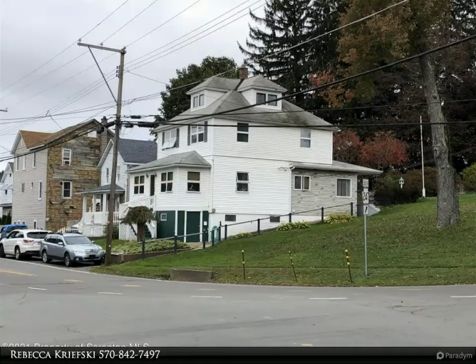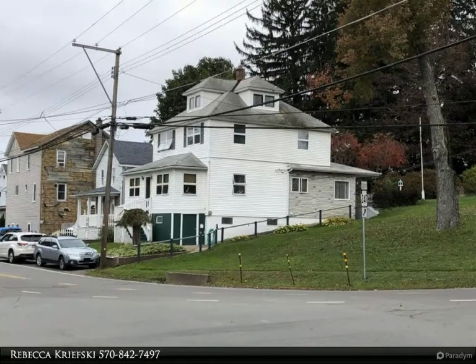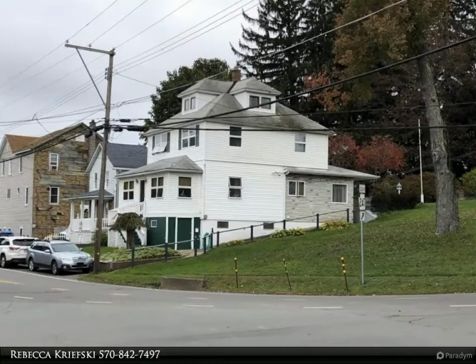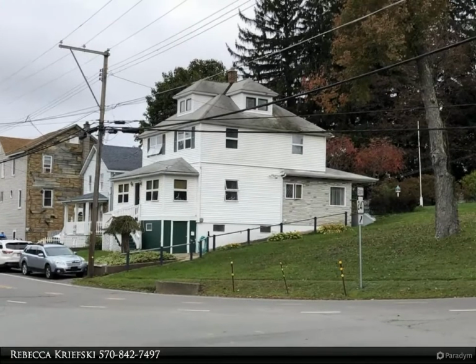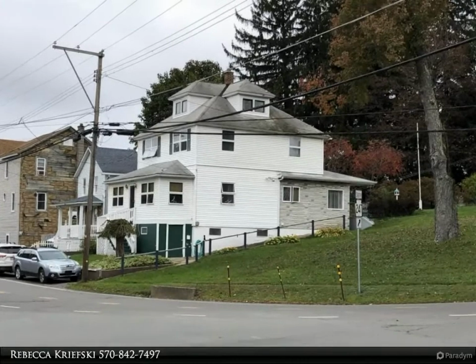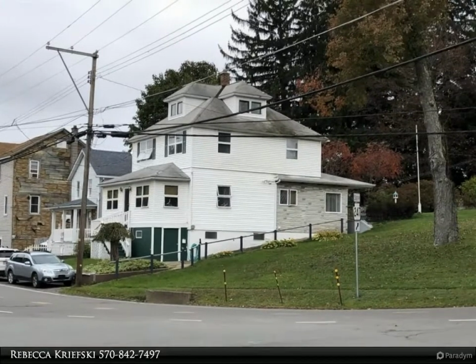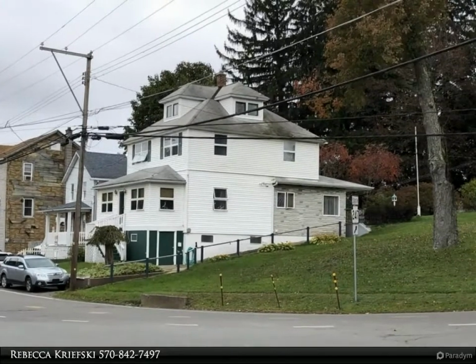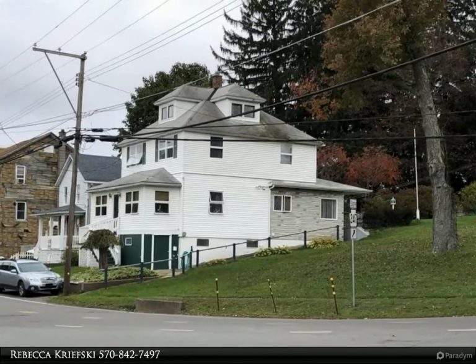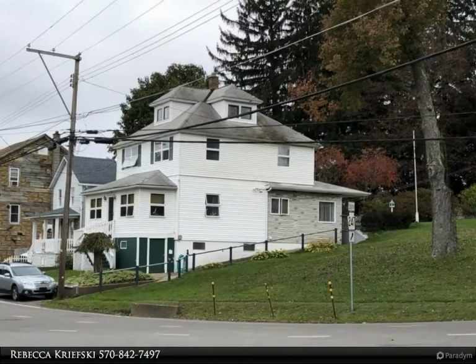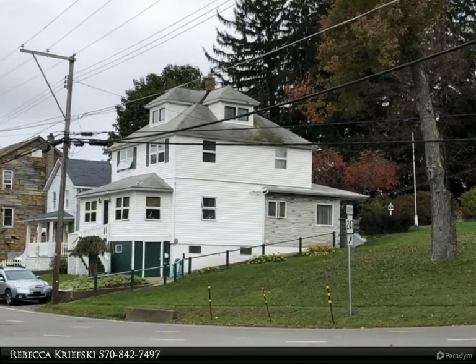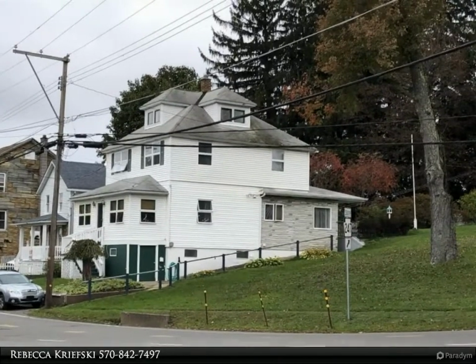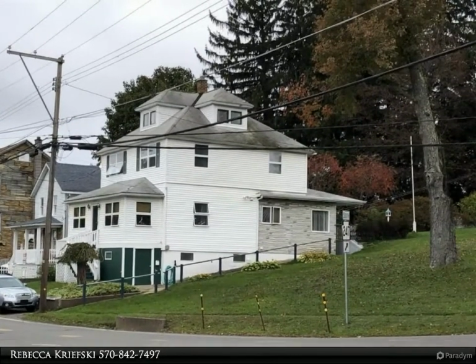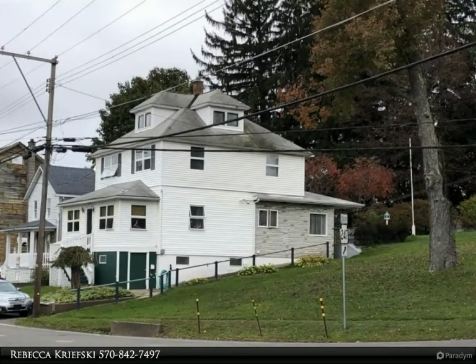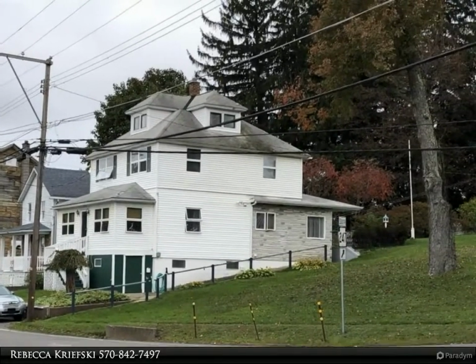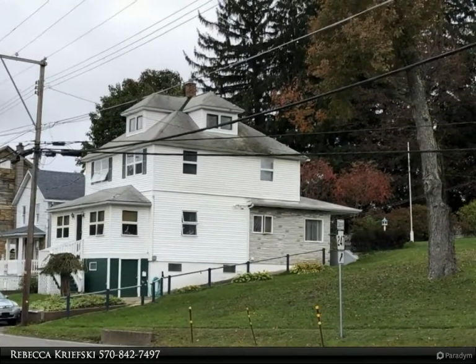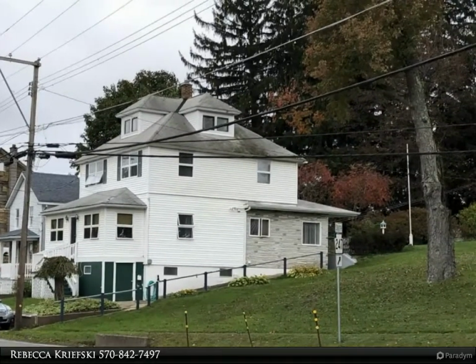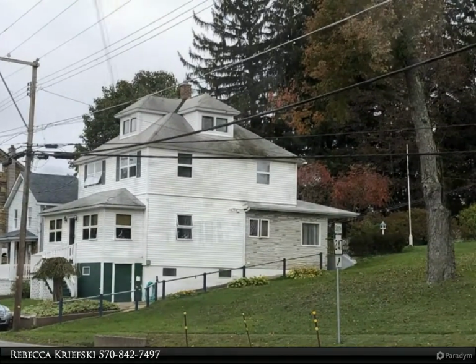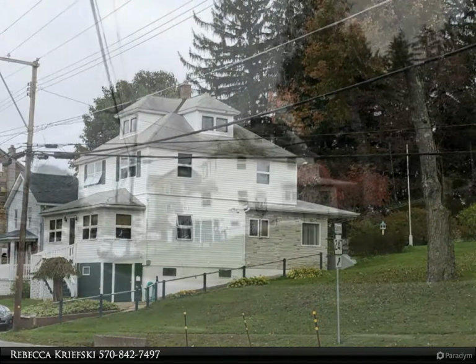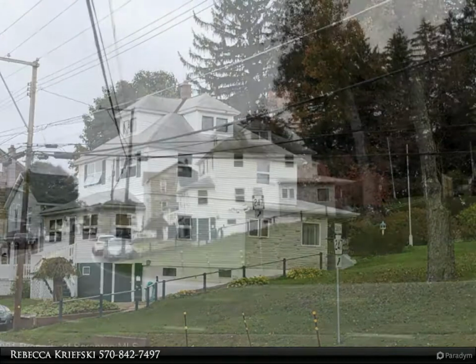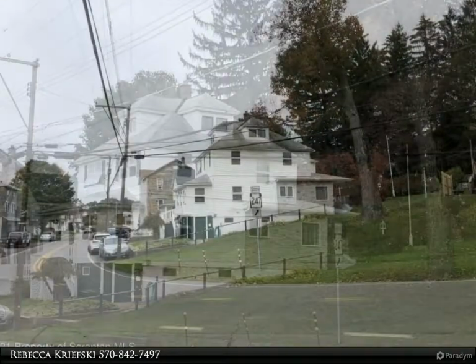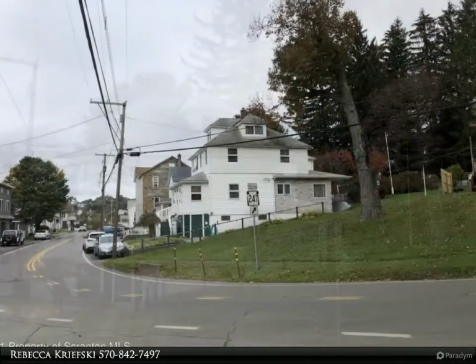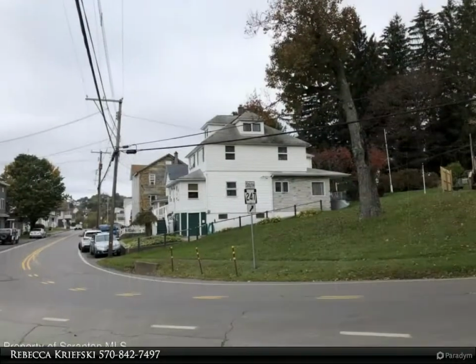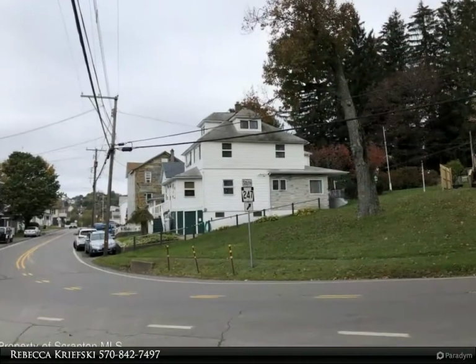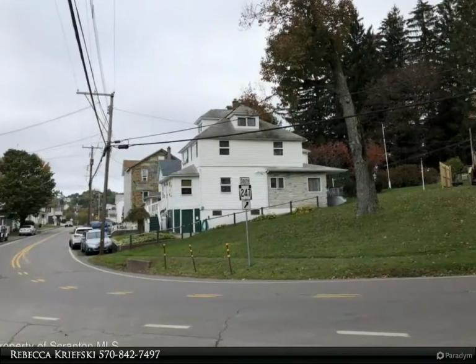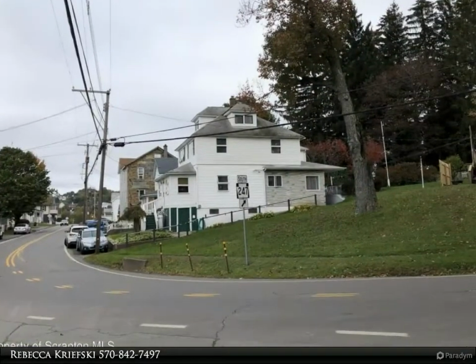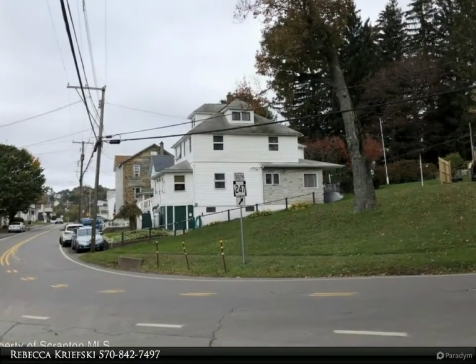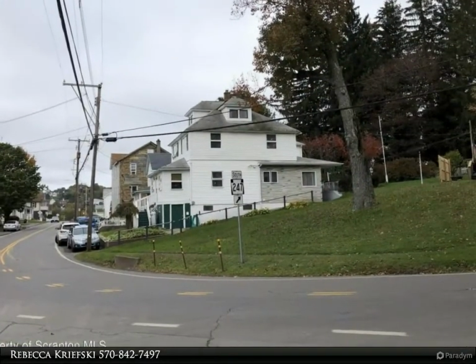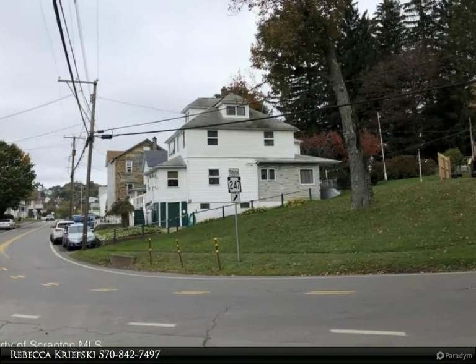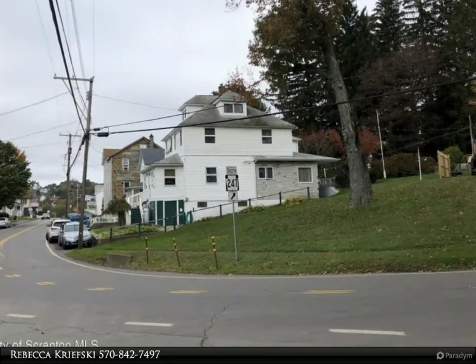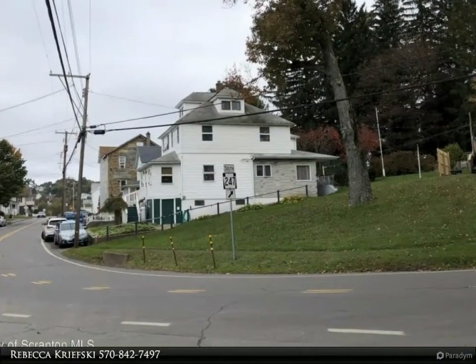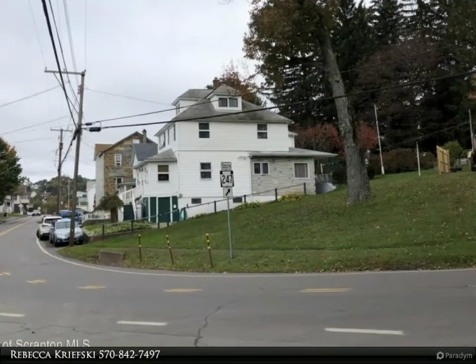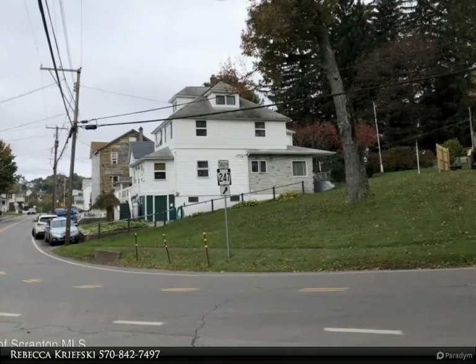Listed by Place 1 Realty Group Inc. Contact 578-404-428, Rebecca Kreefsky, at 578-427-497. This versatile property can be yours.